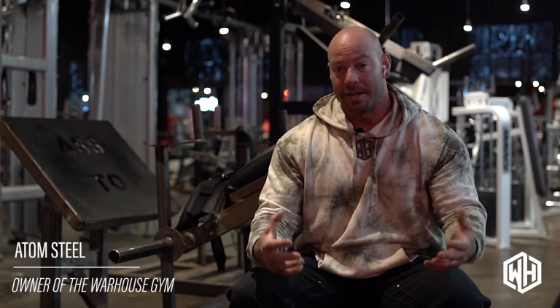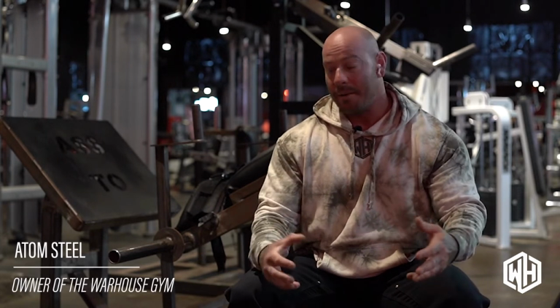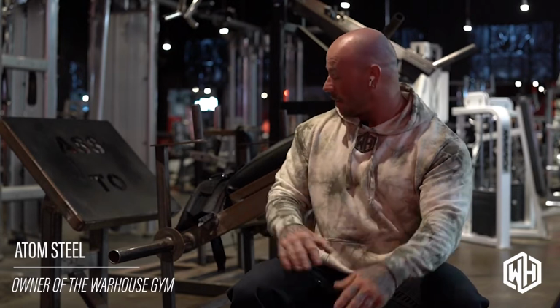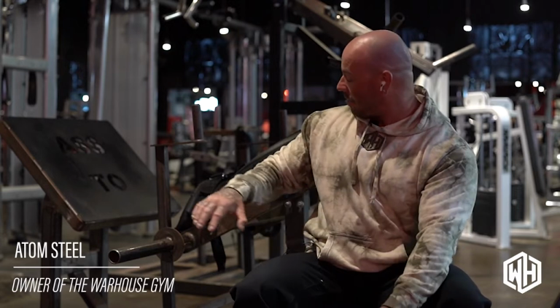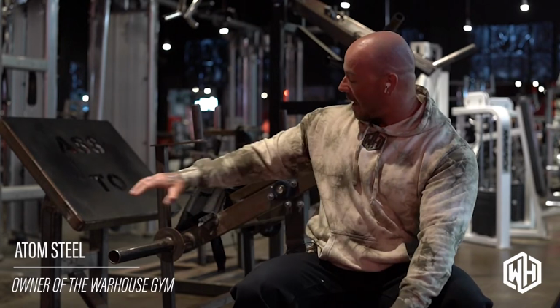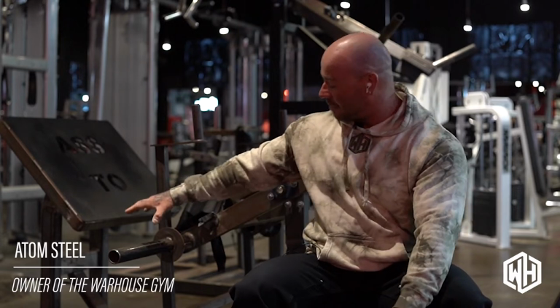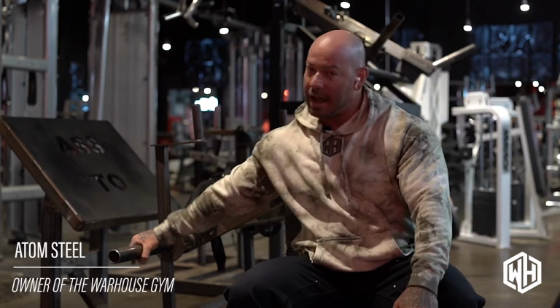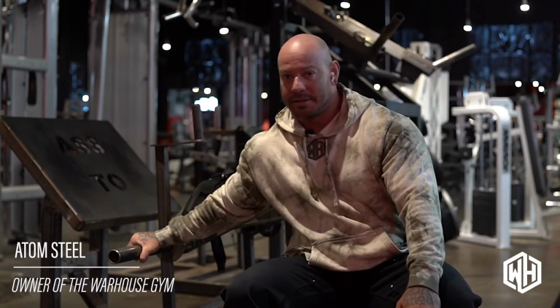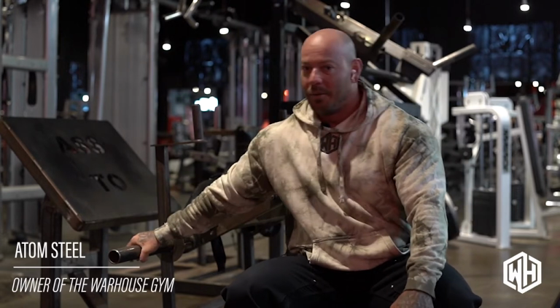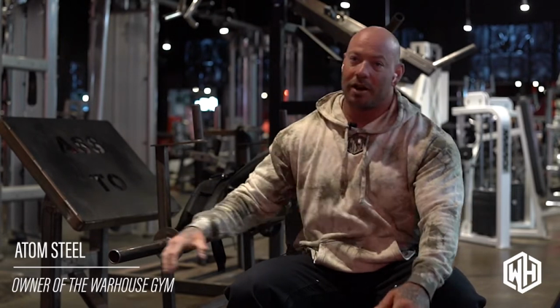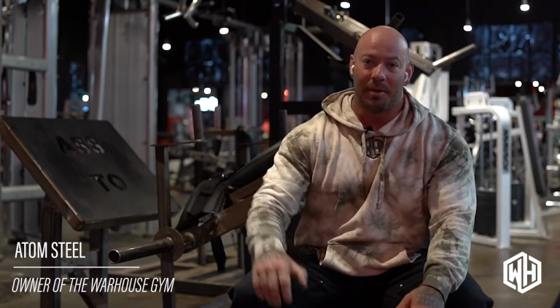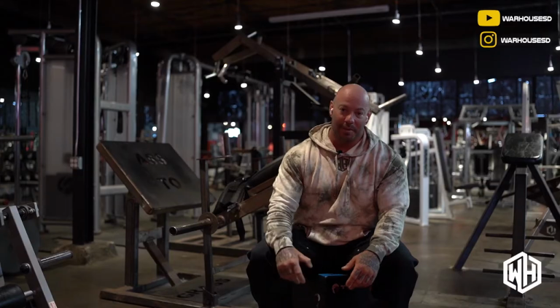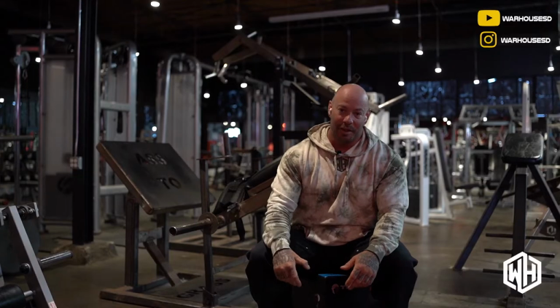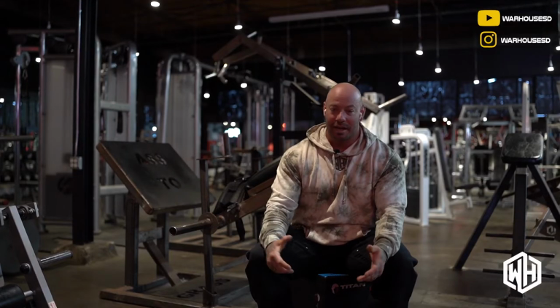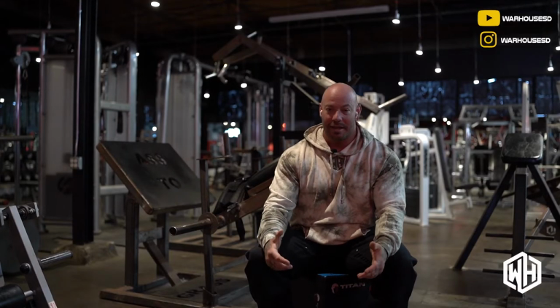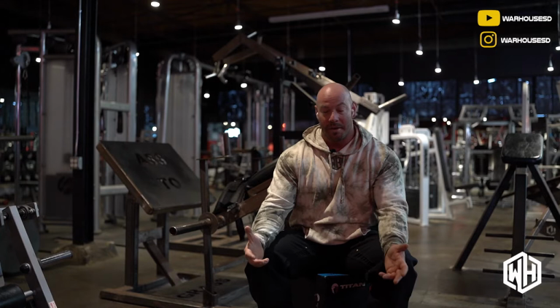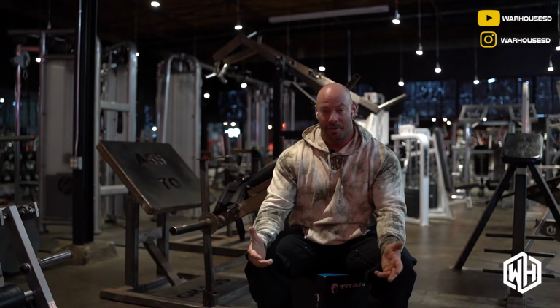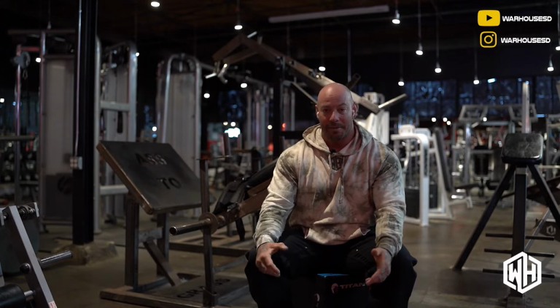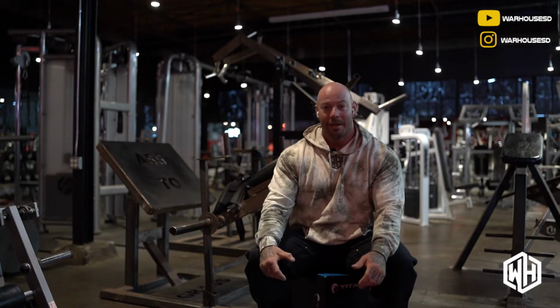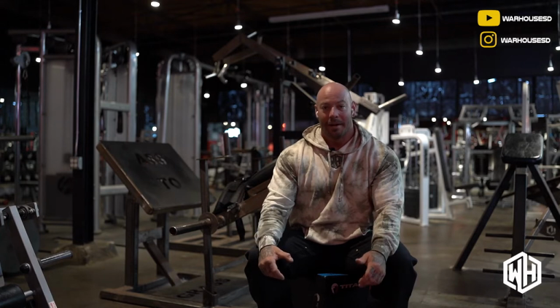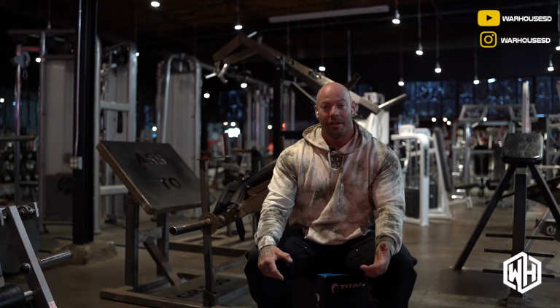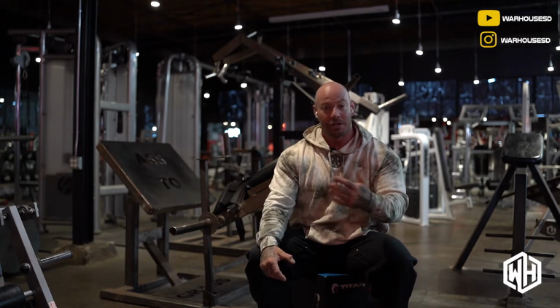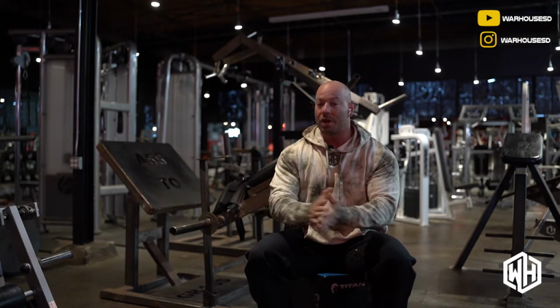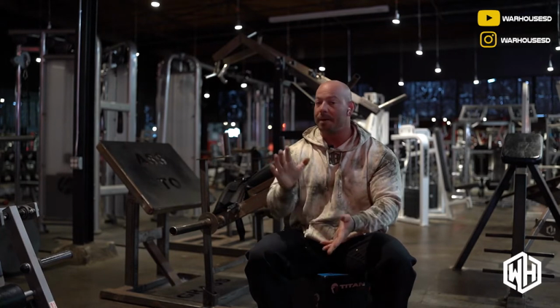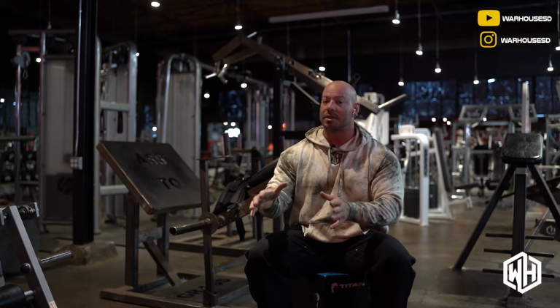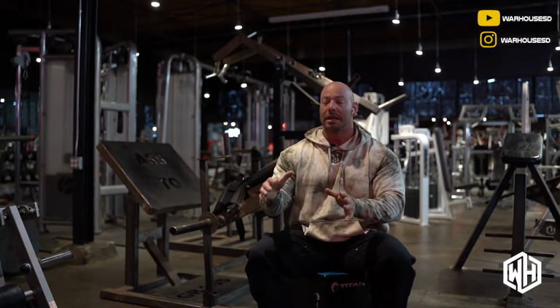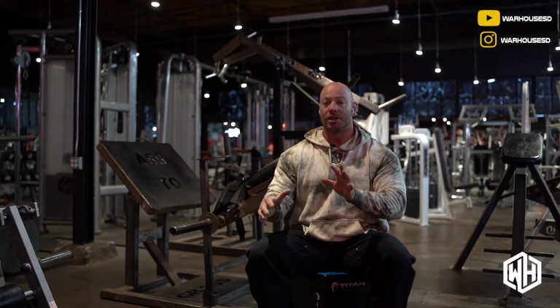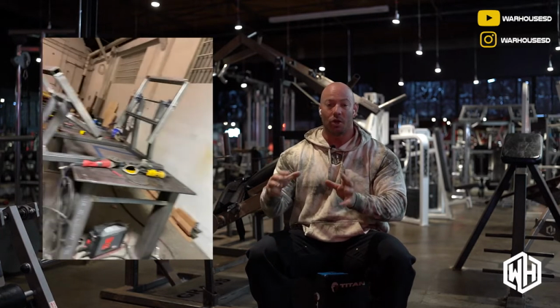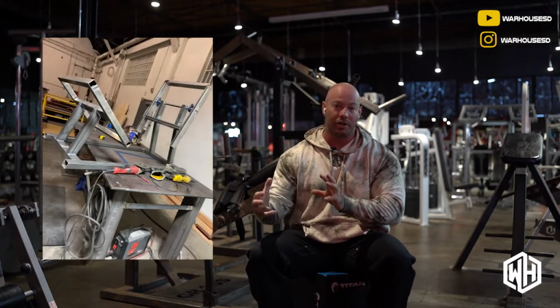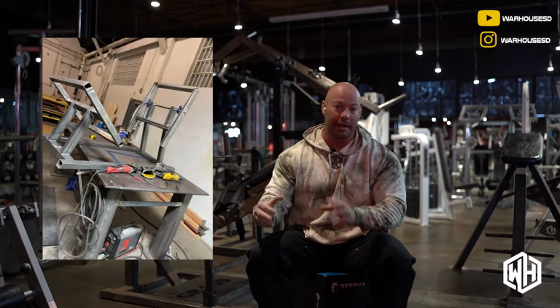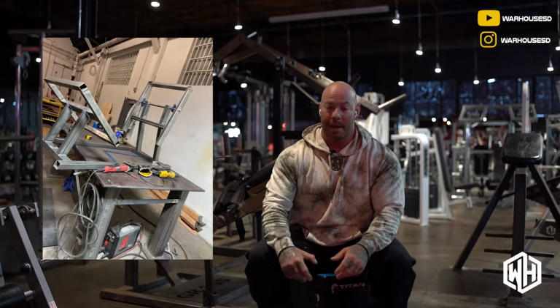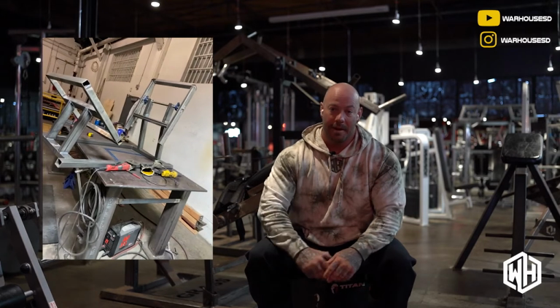Today I'm going to talk about the Ass to Grass — one of our most popular and favorites, I would say. I mean, they're all pretty popular. But this is the glute drive hip thrust machine that I created.